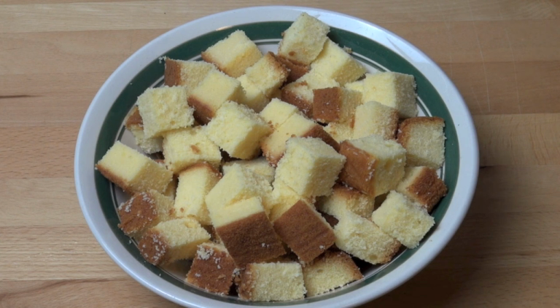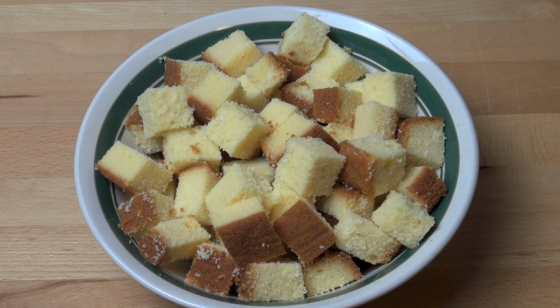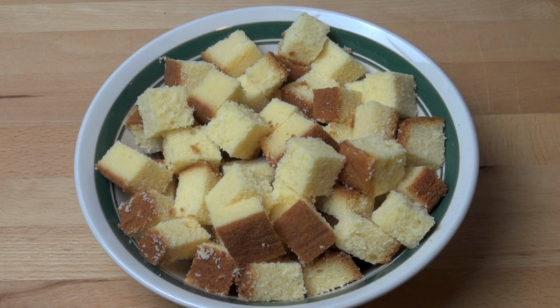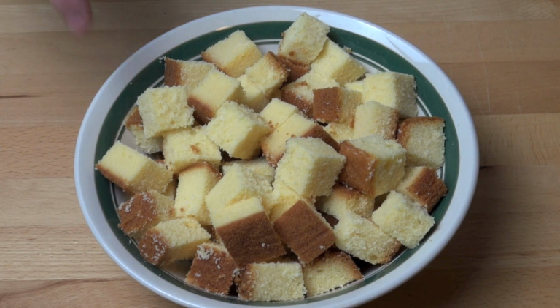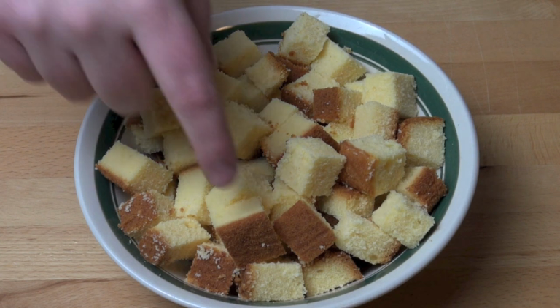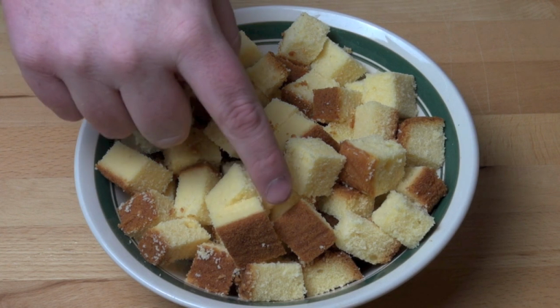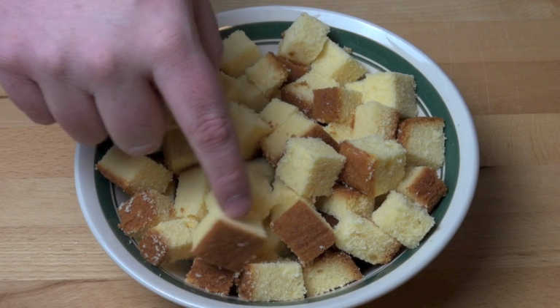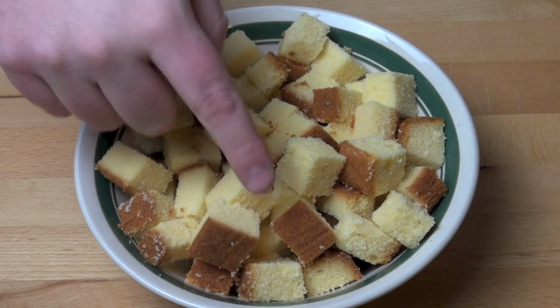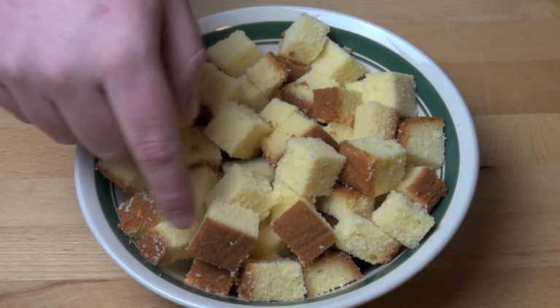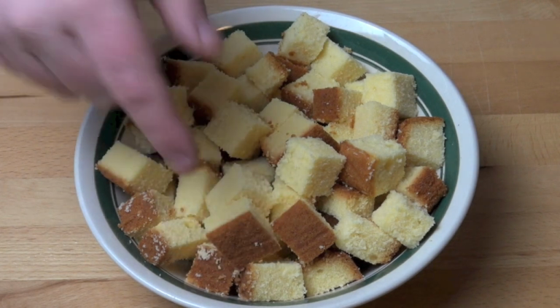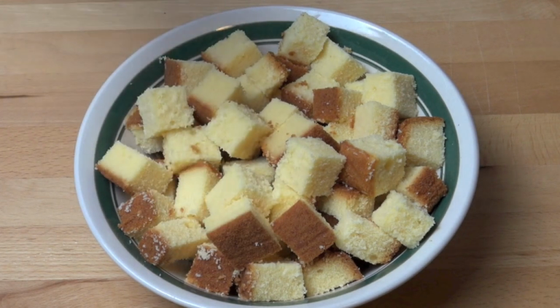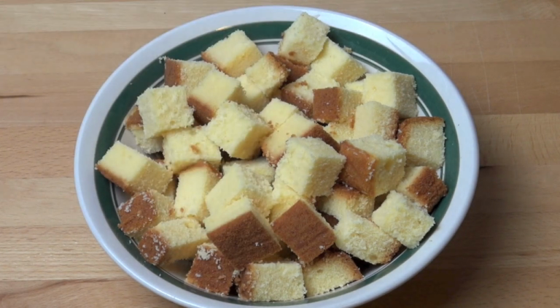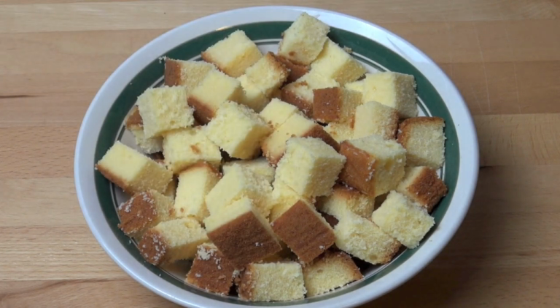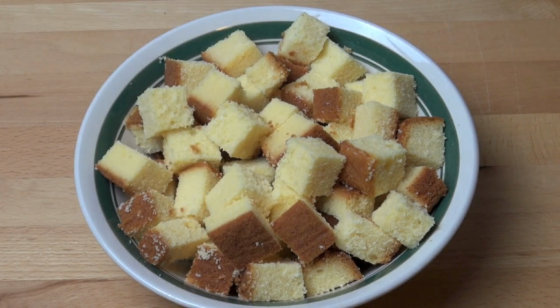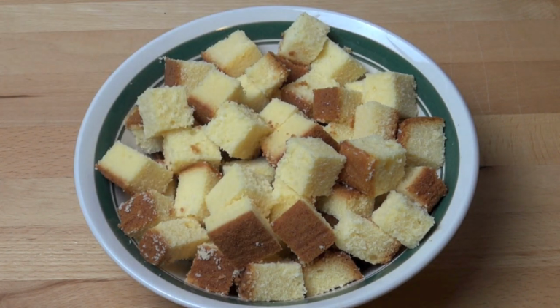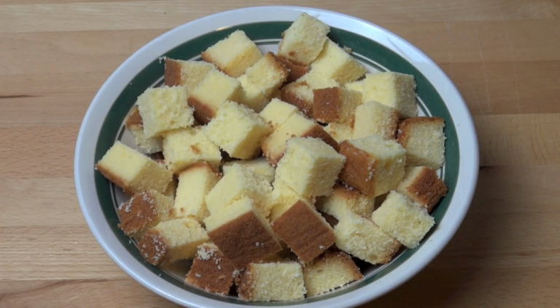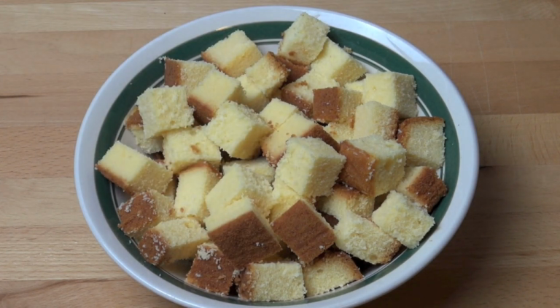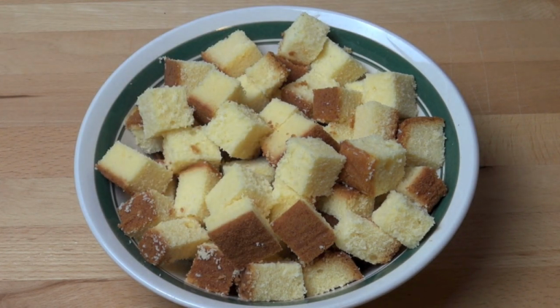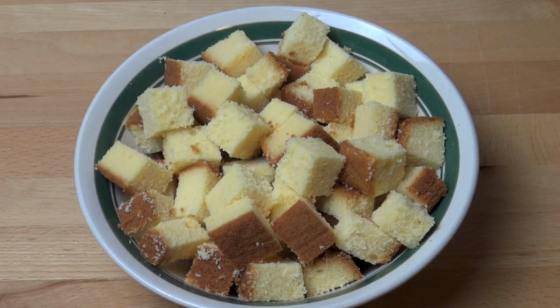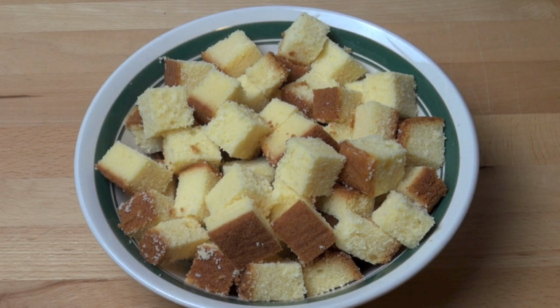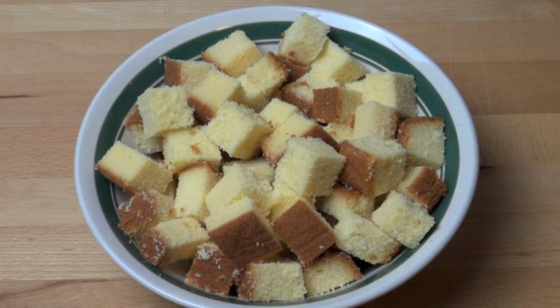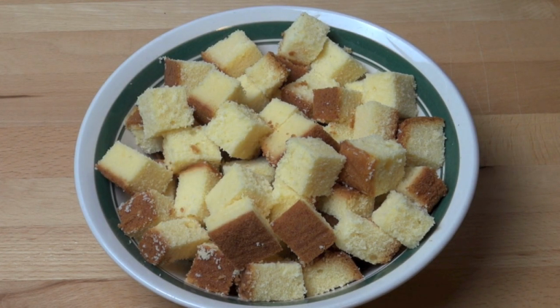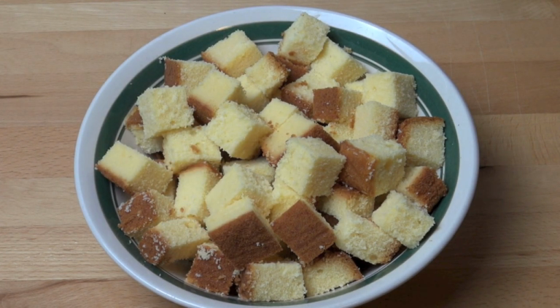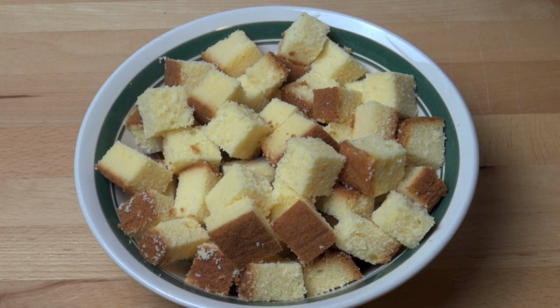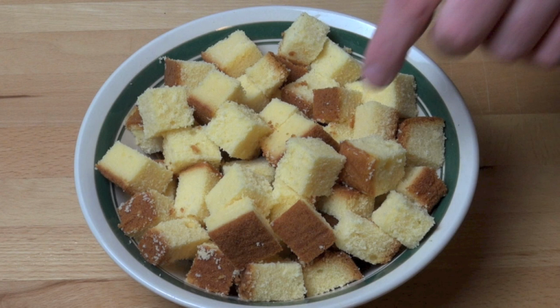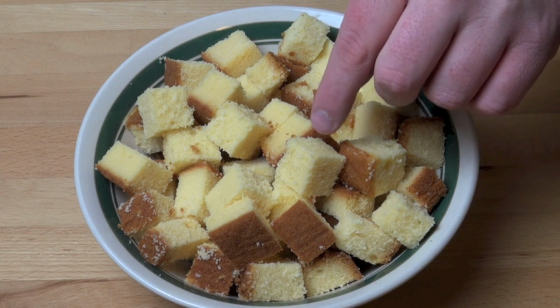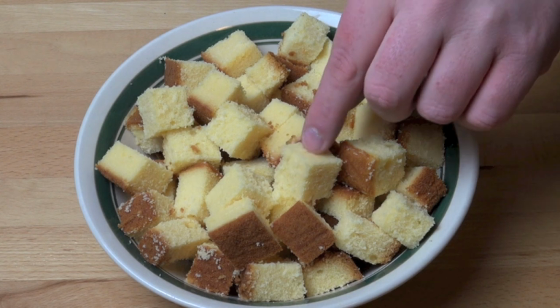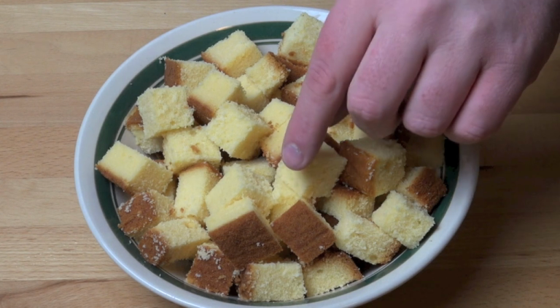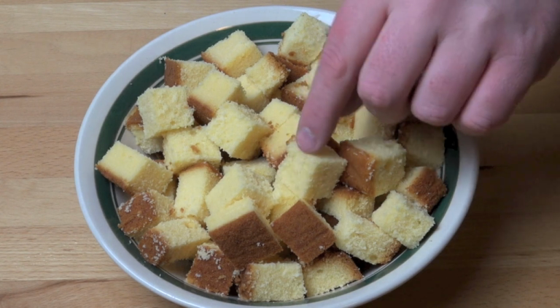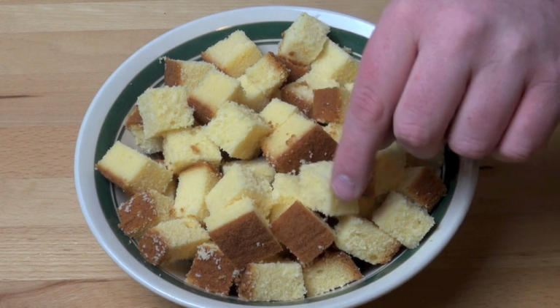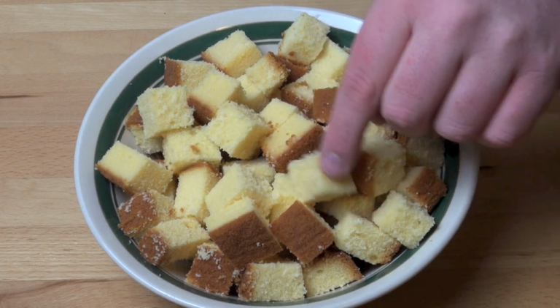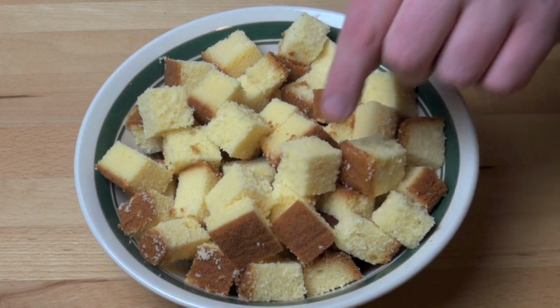First things first, we've got some cake. This is just a normal Madeira cake I bought from the supermarket, about four or five hundred grams, and I've just cut it up into little cubes.